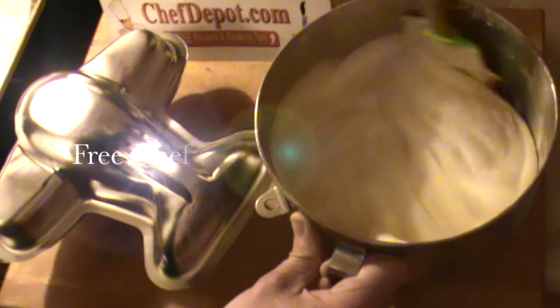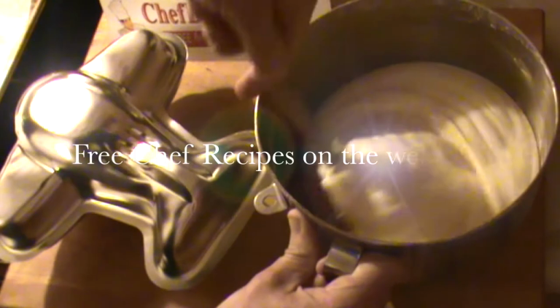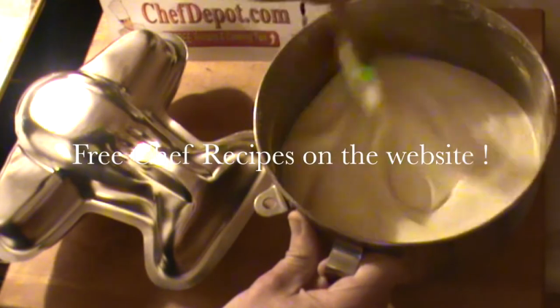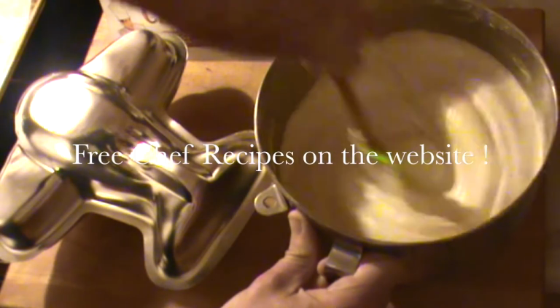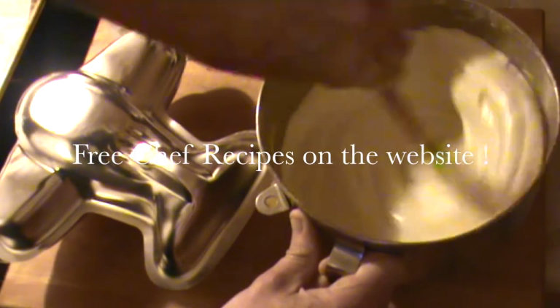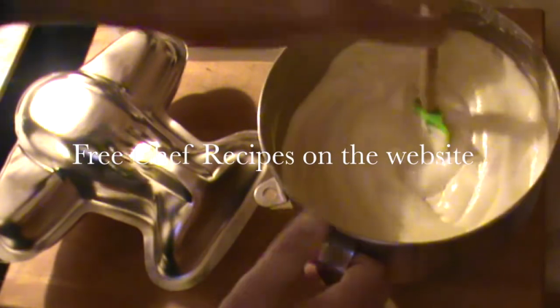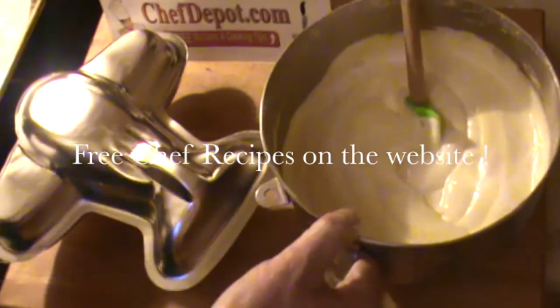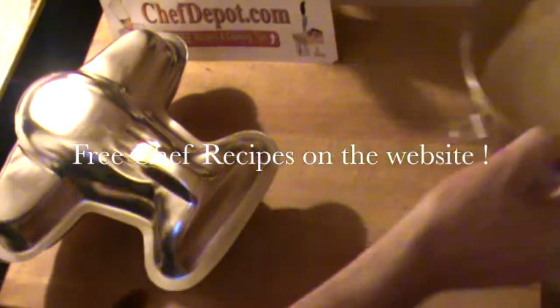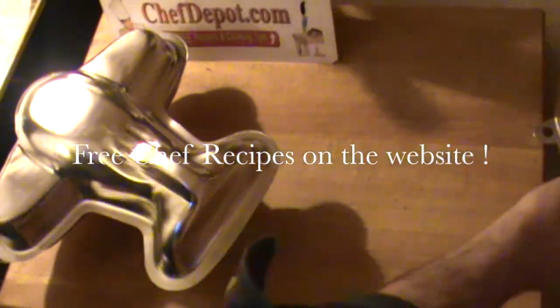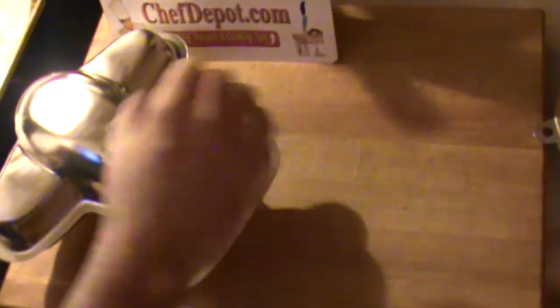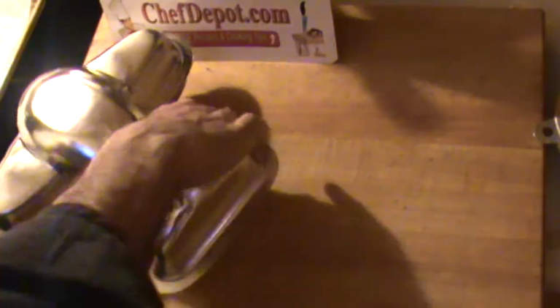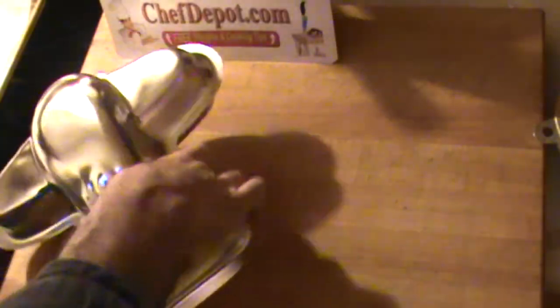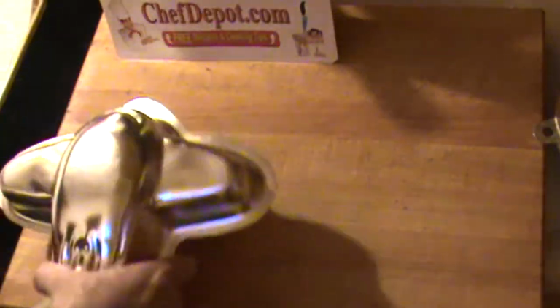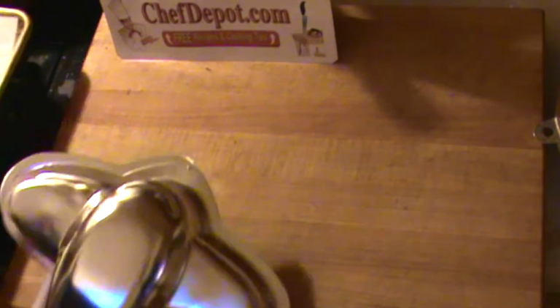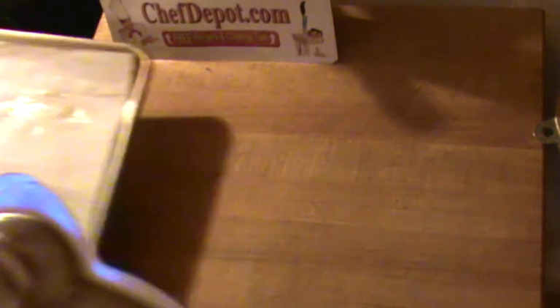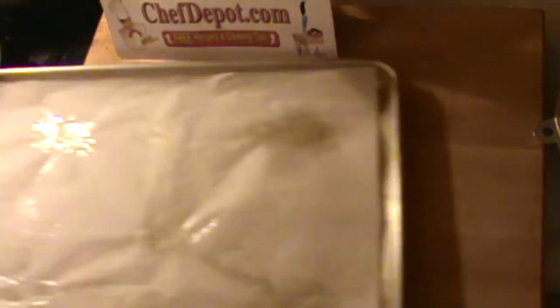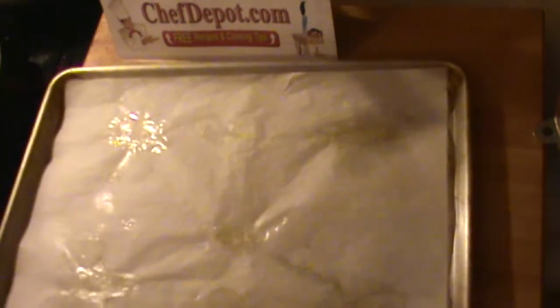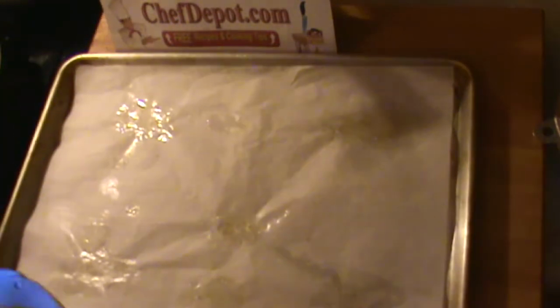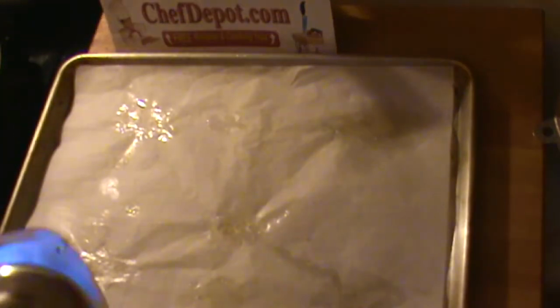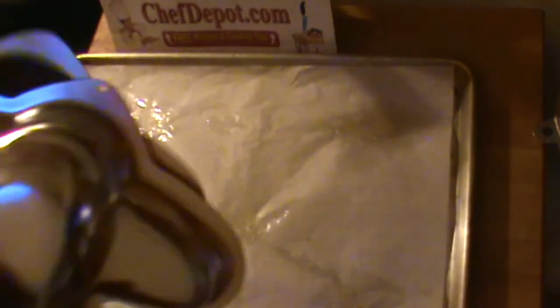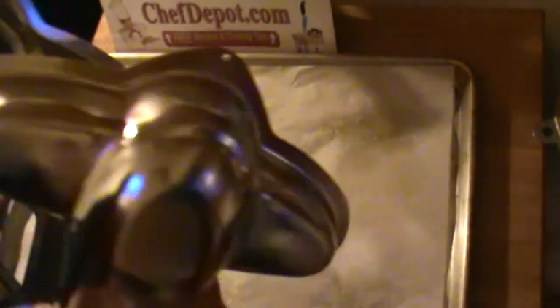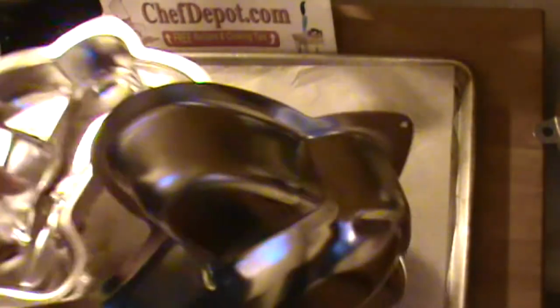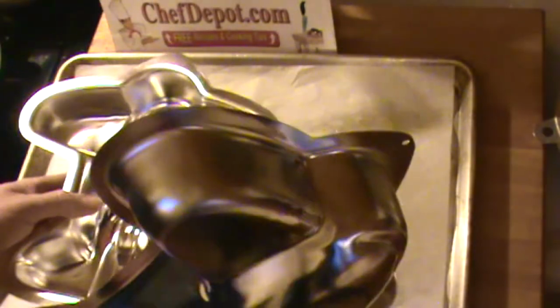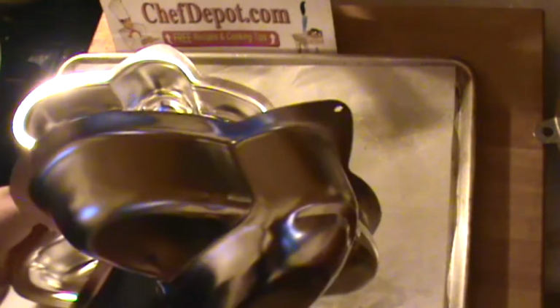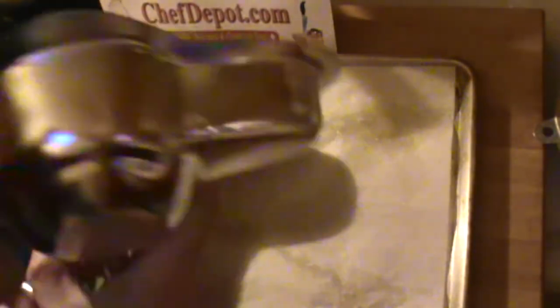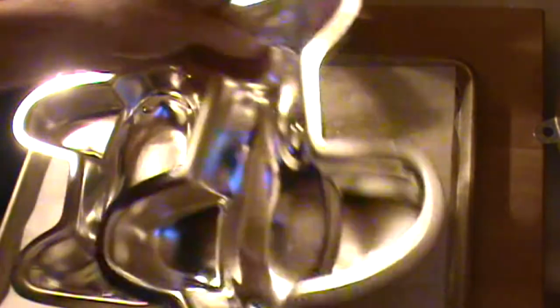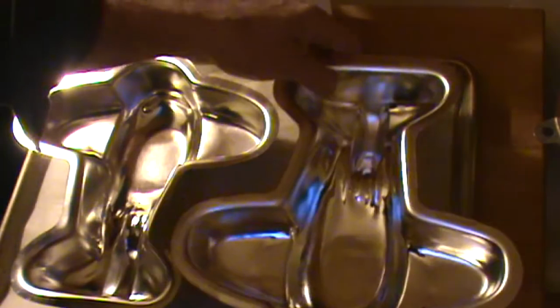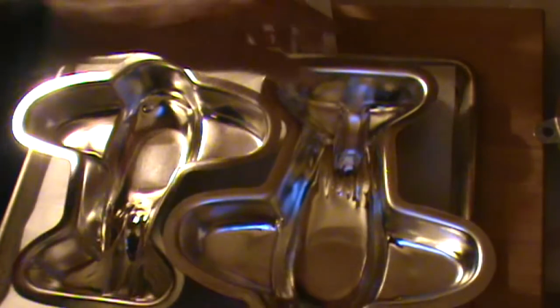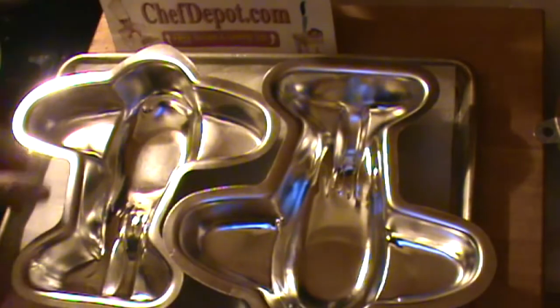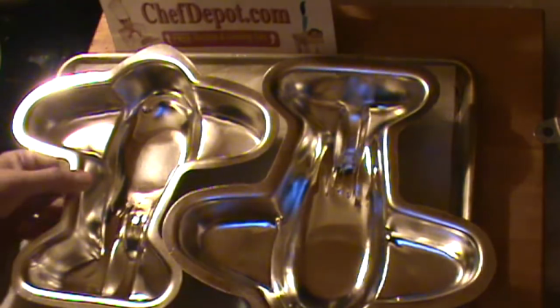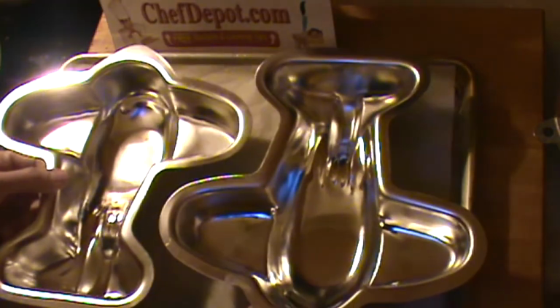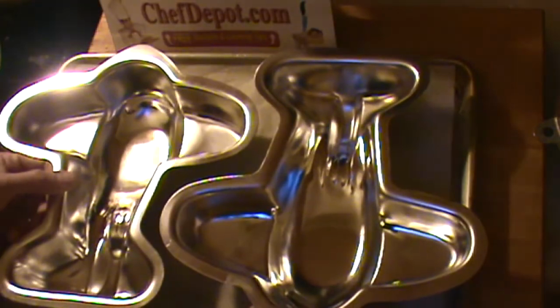For this angel food cake, we're going to put this in the pans. I've got a cookie sheet here and a piece of recycled parchment. We're going to bake it in the oven just like this.